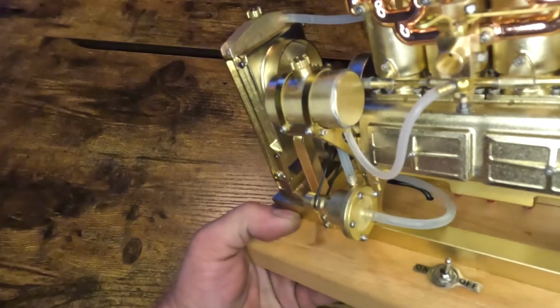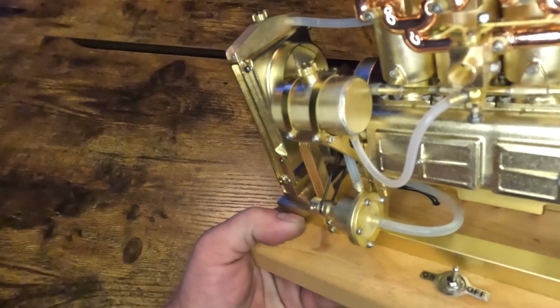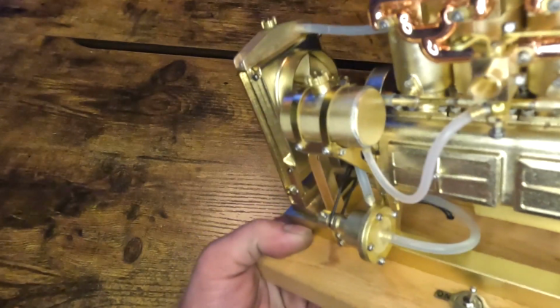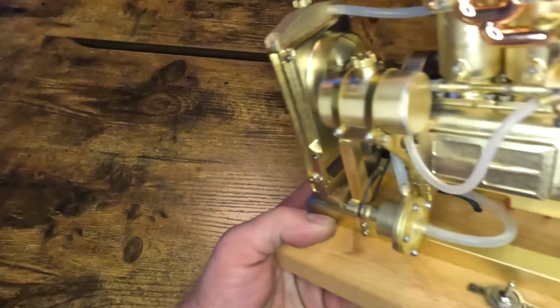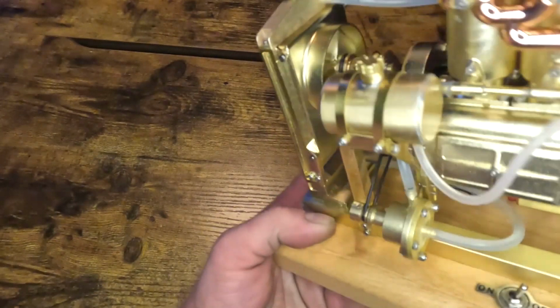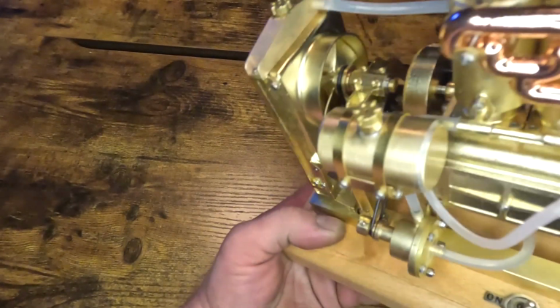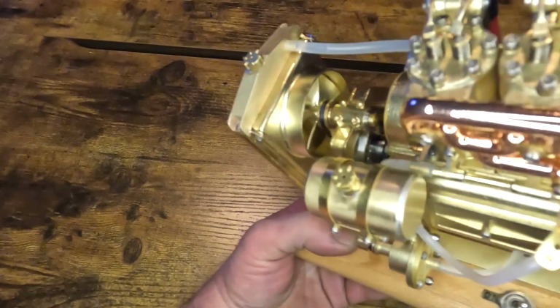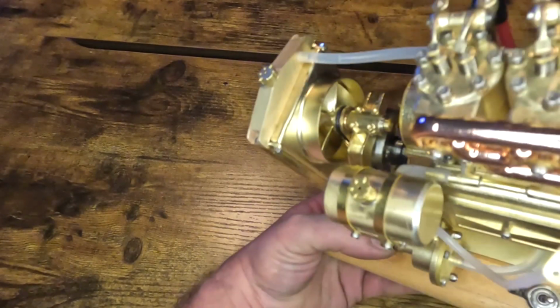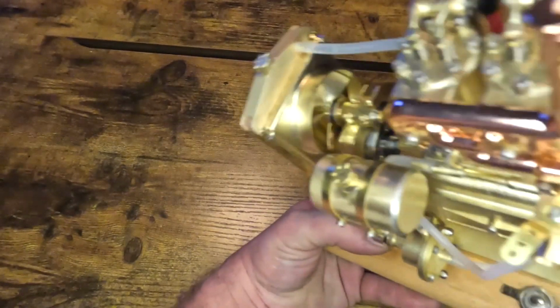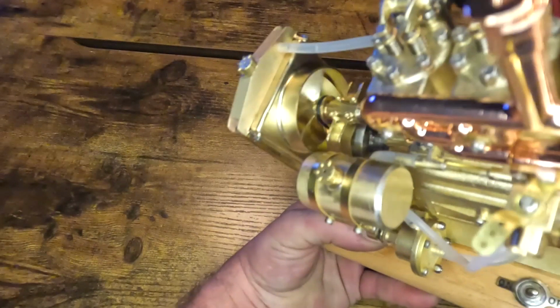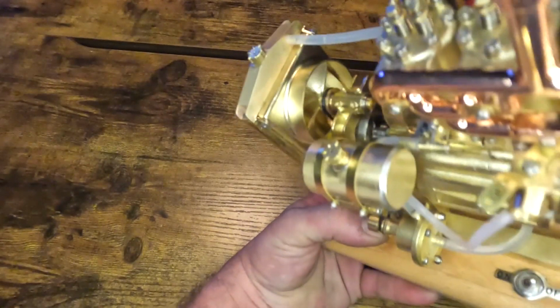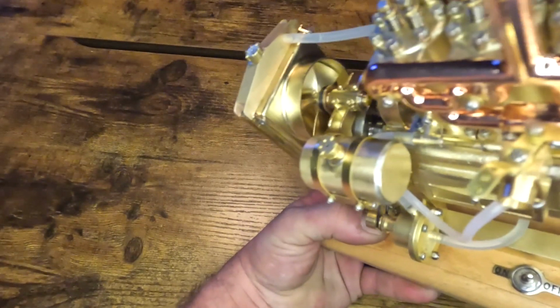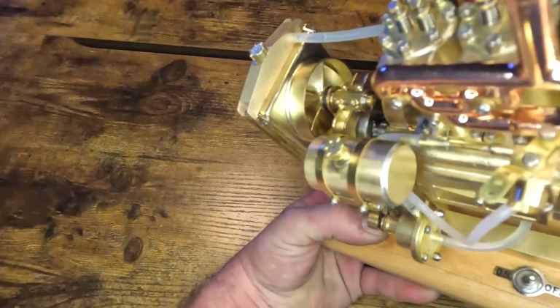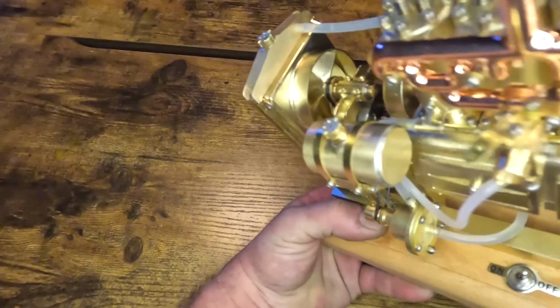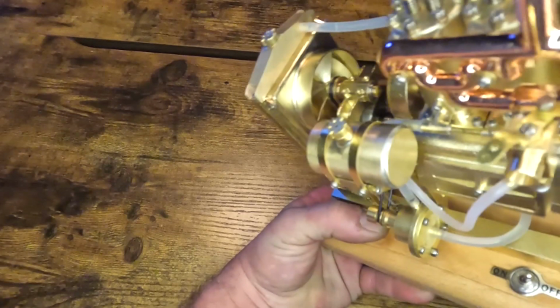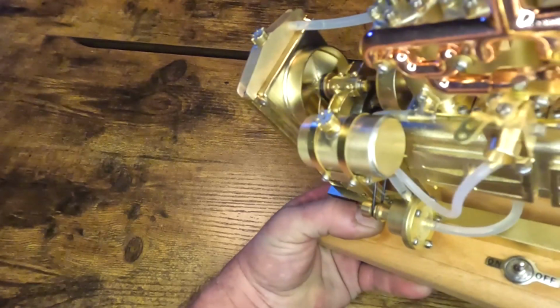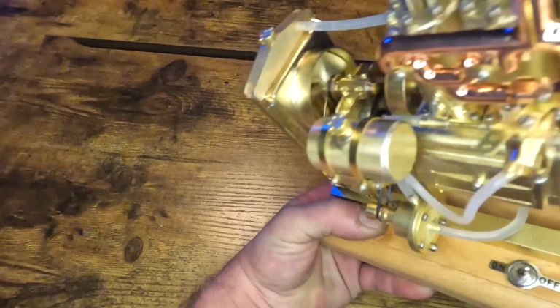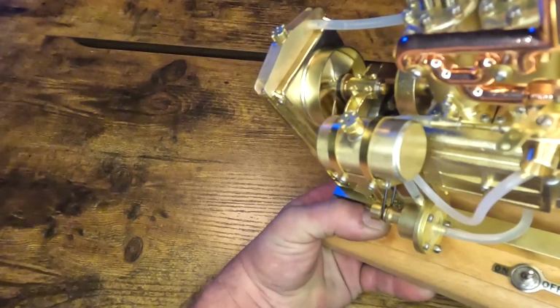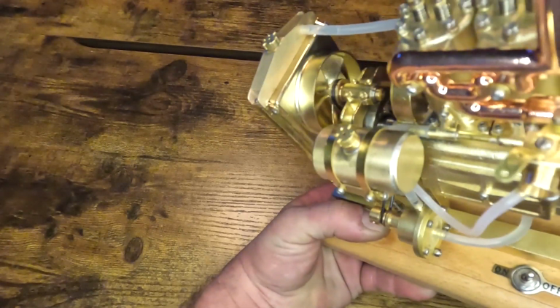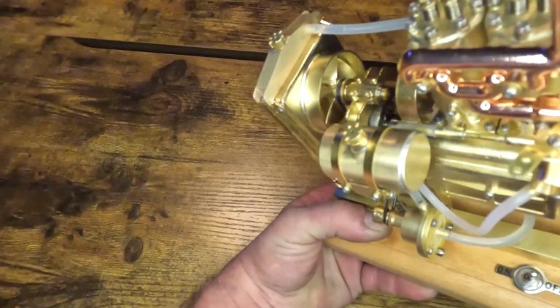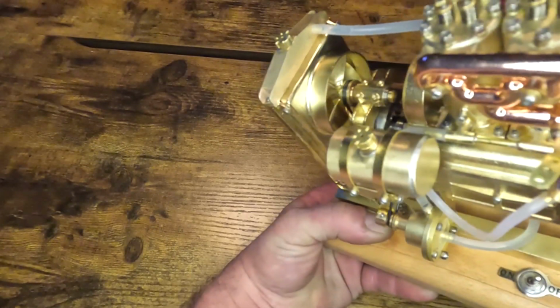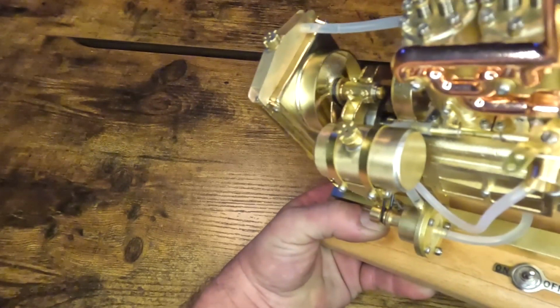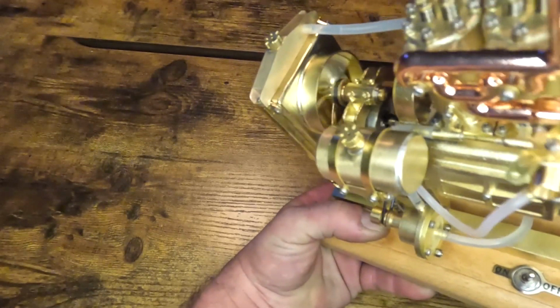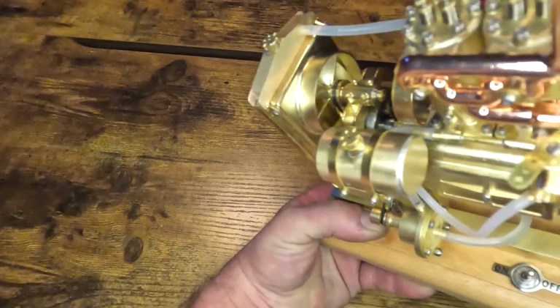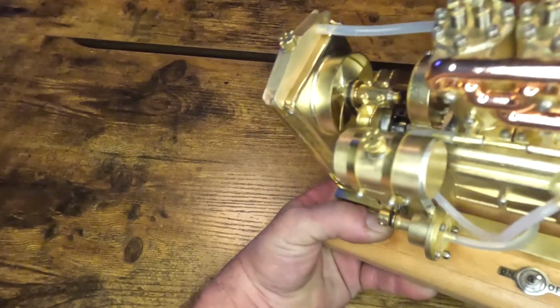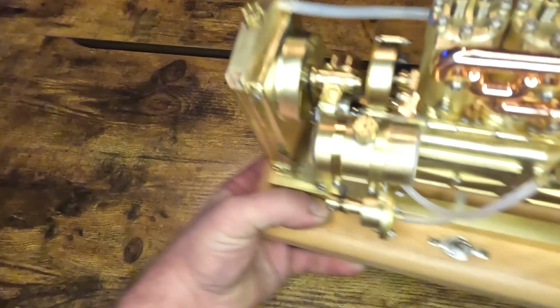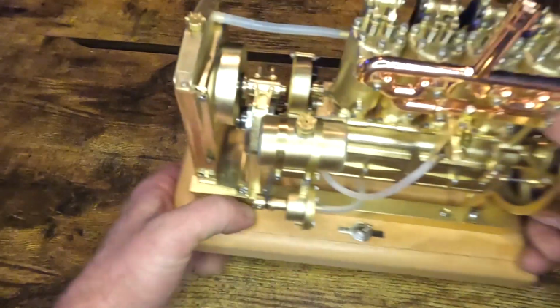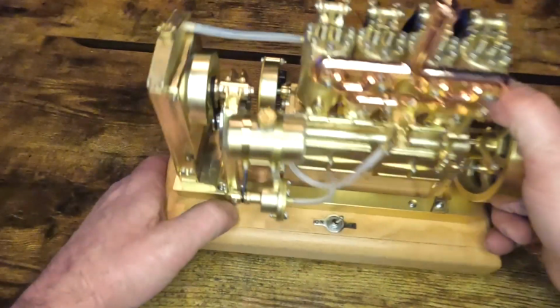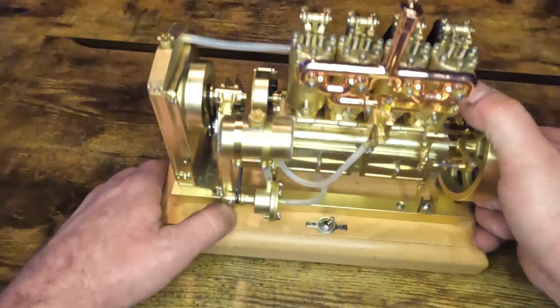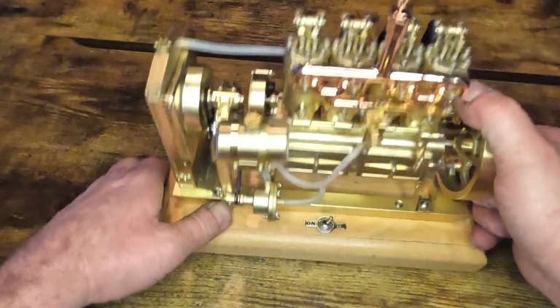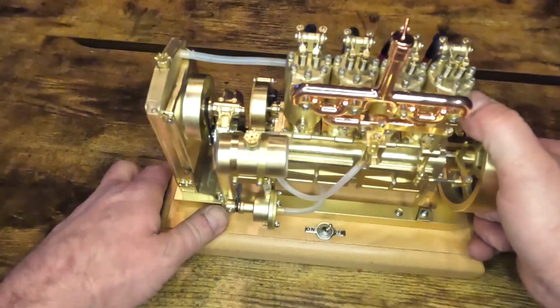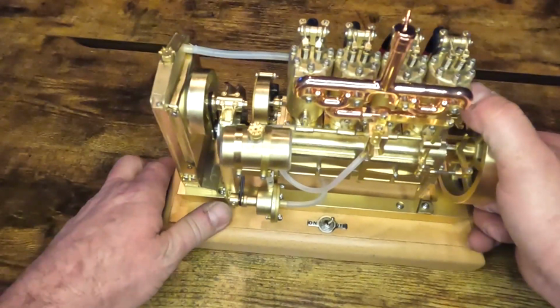And the fan — I'm not sure if you can see it — the fan is also blowing out to the front, which might be okay, but still.